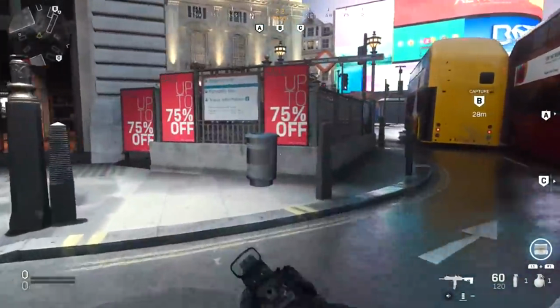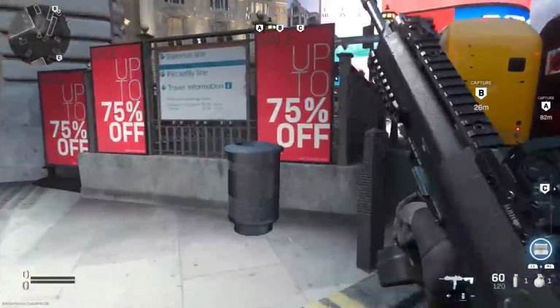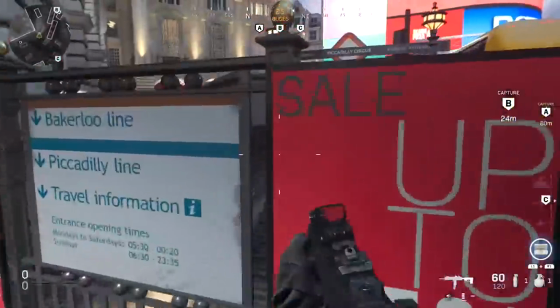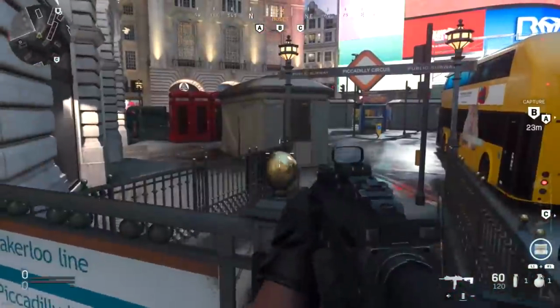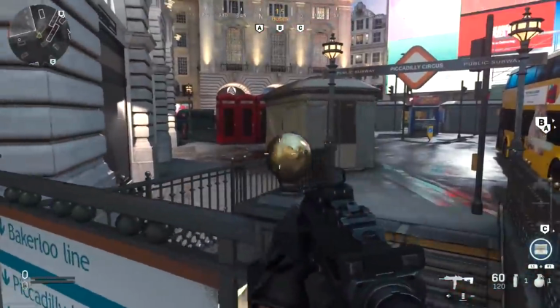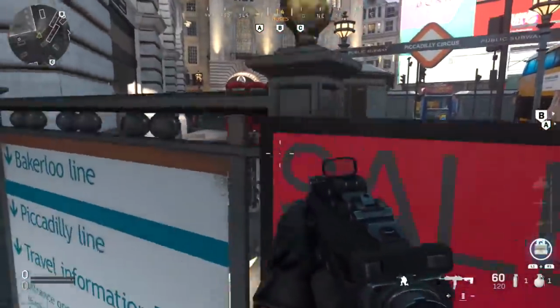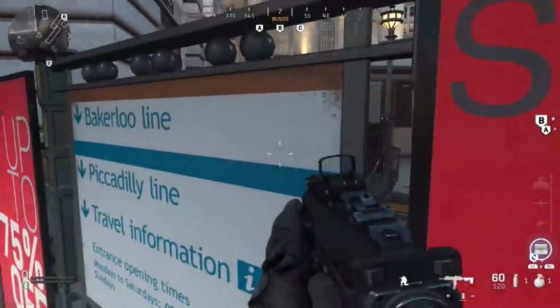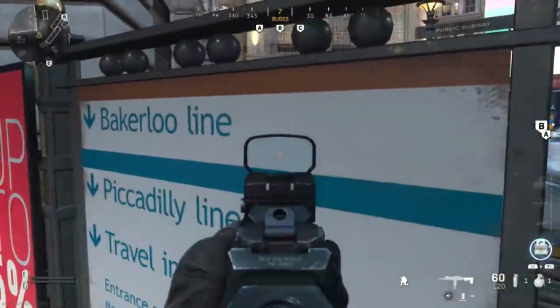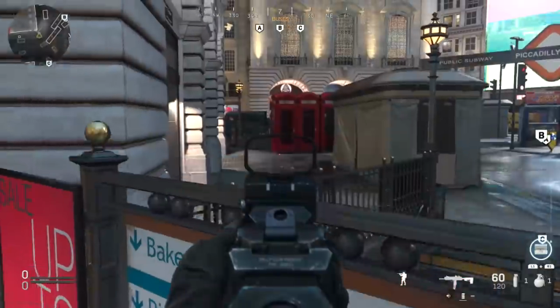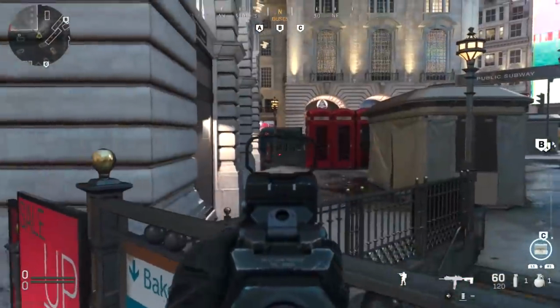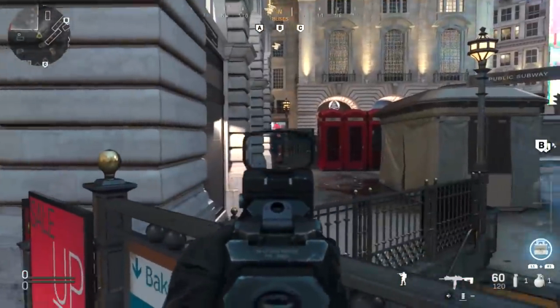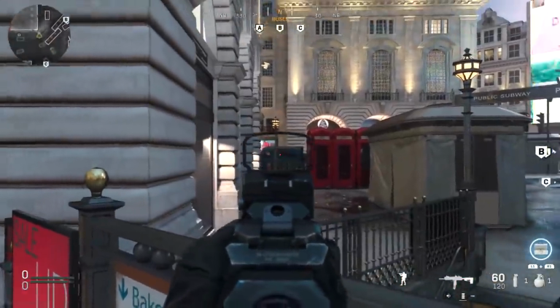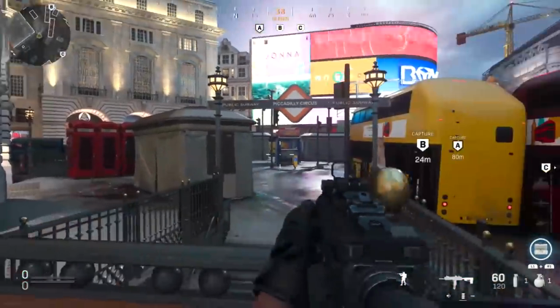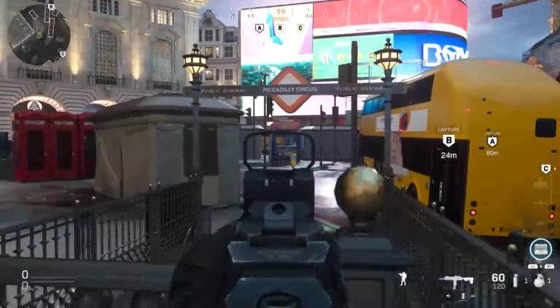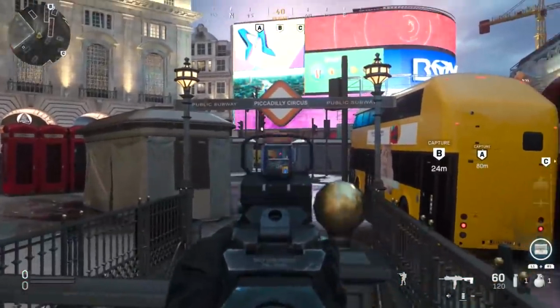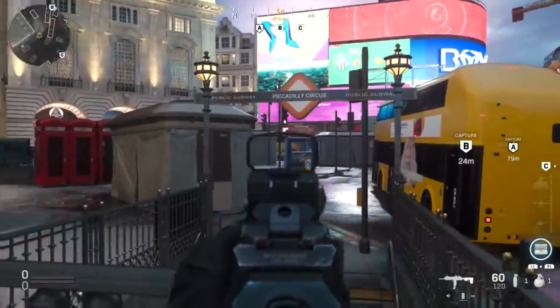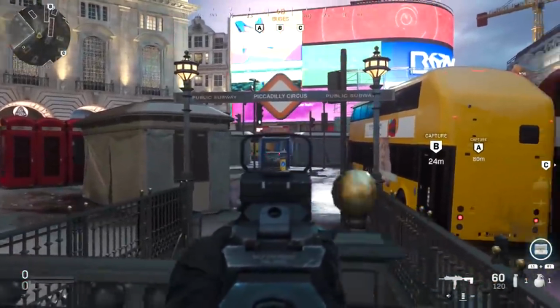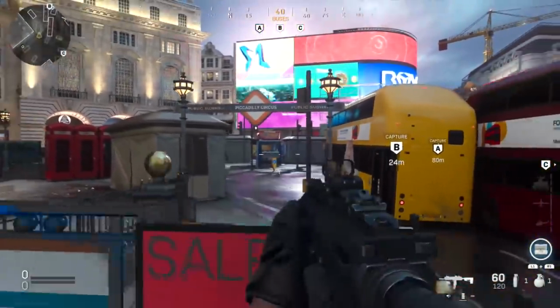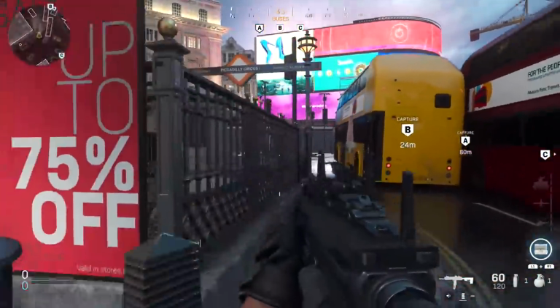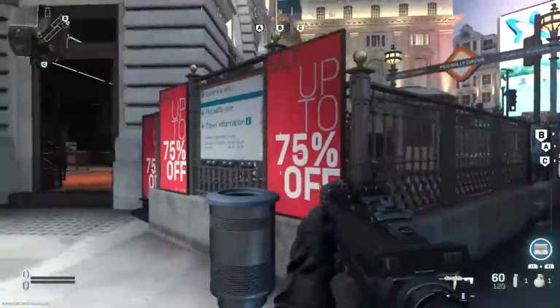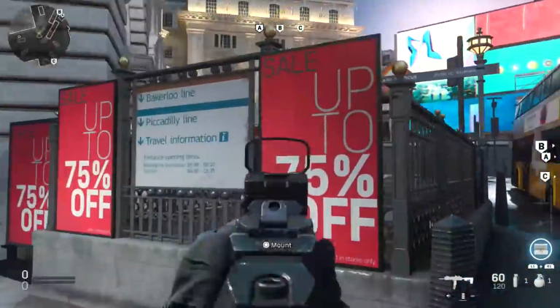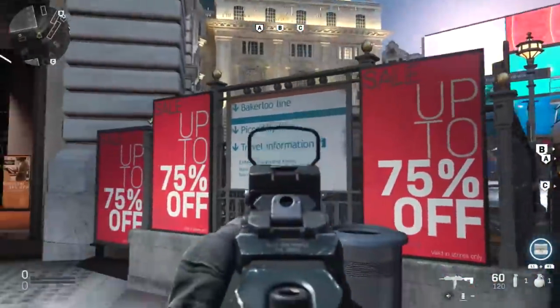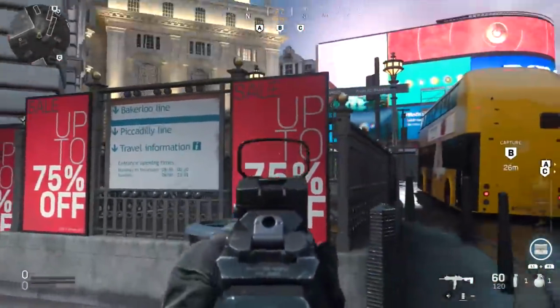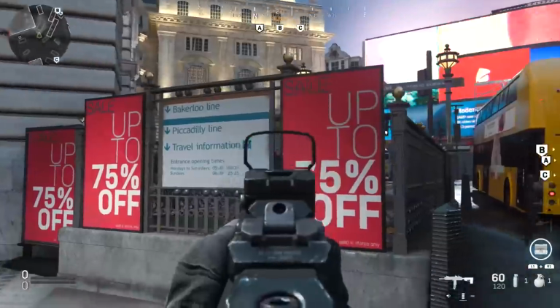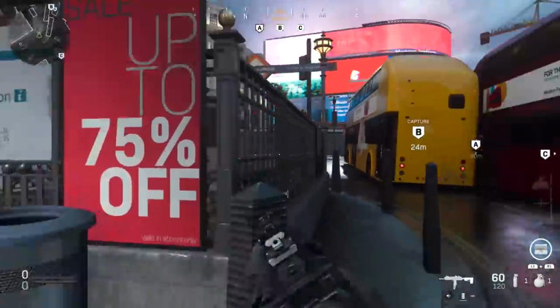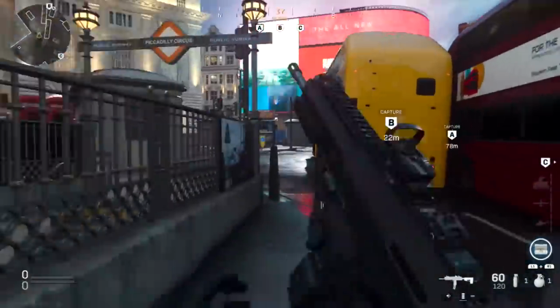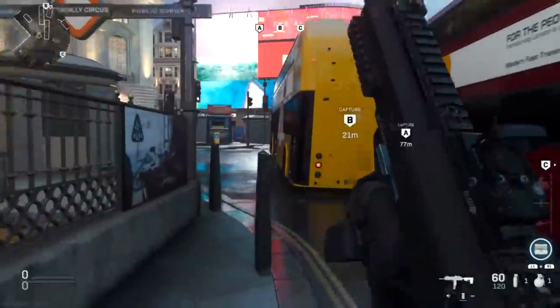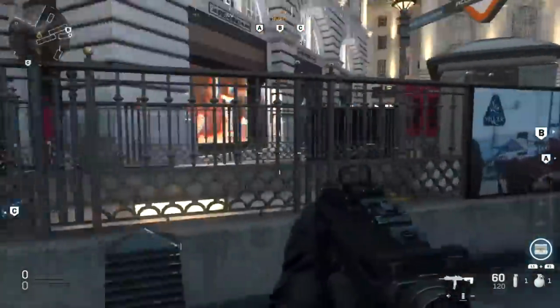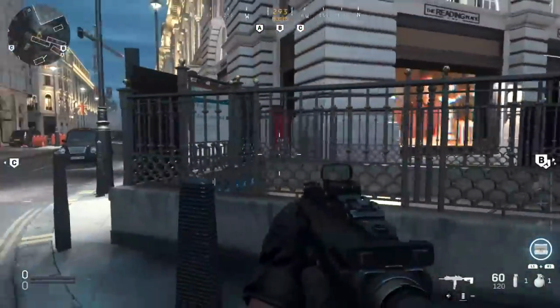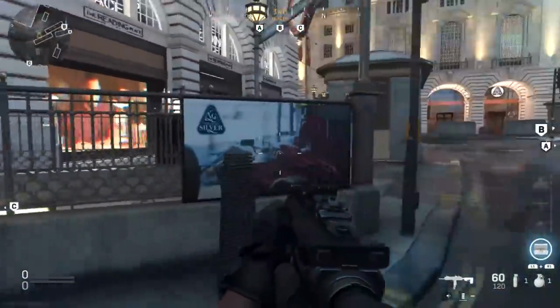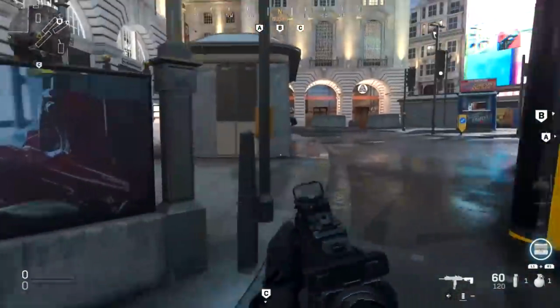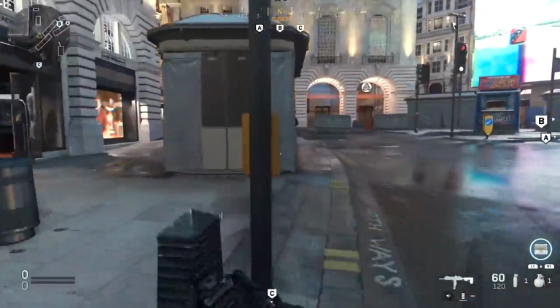Right in this area, you can also jump on this little trash can and use it for cover as you shoot towards that area or this area here. Of course they can shoot straight through it, so it's more concealment rather than cover.